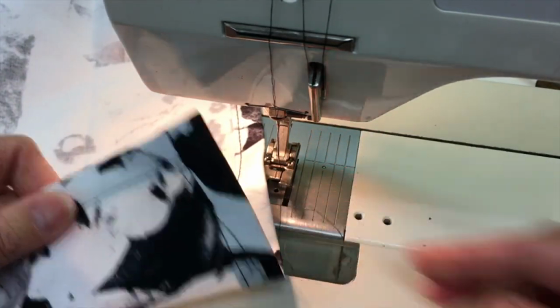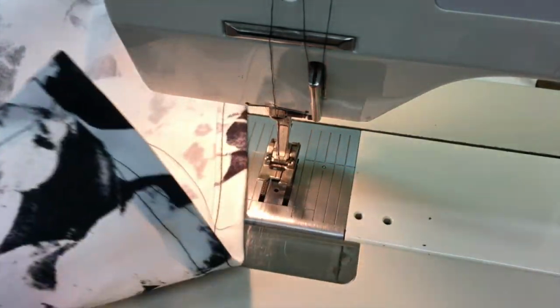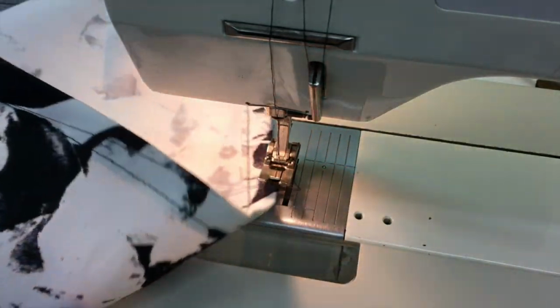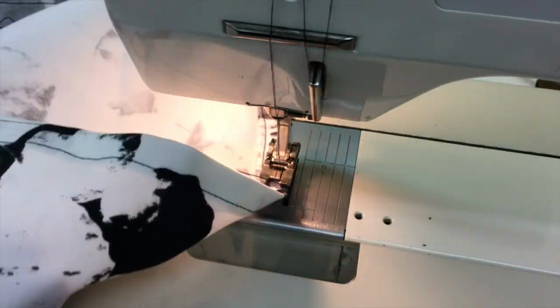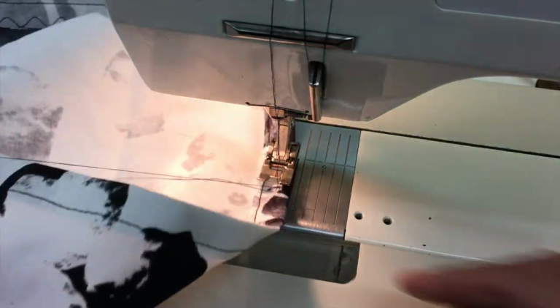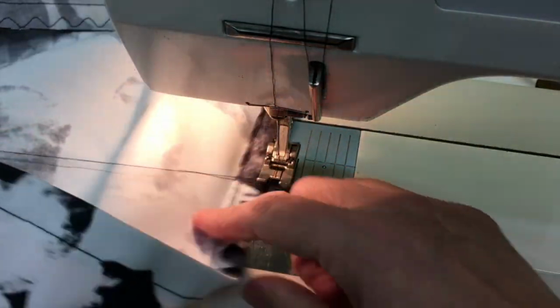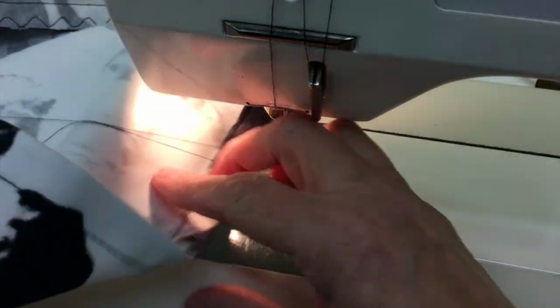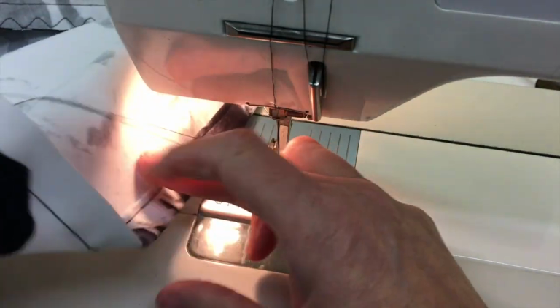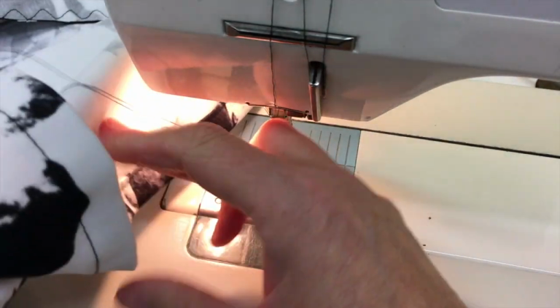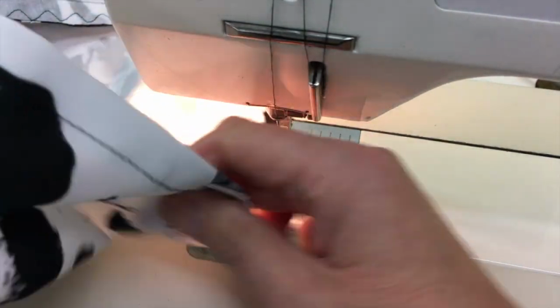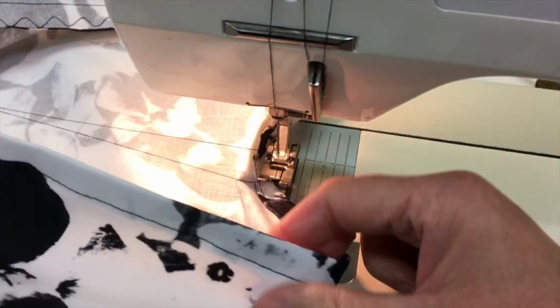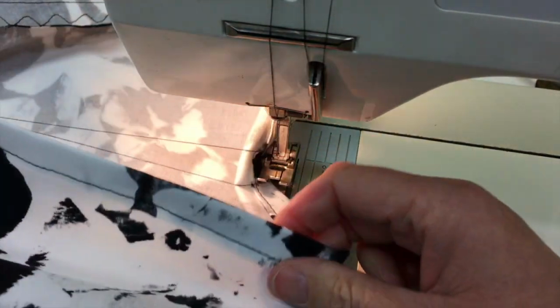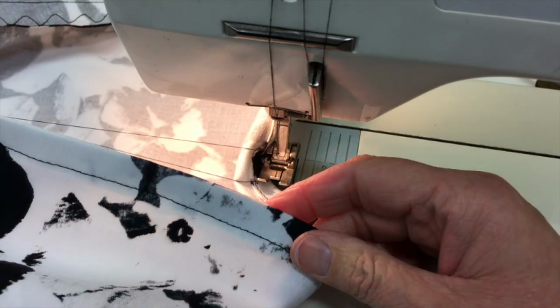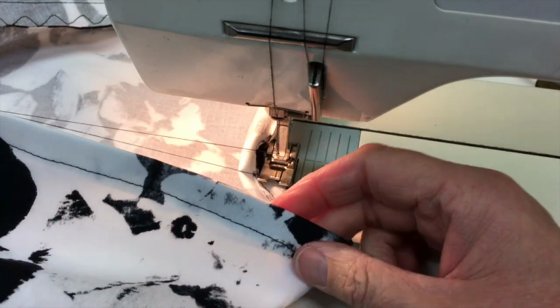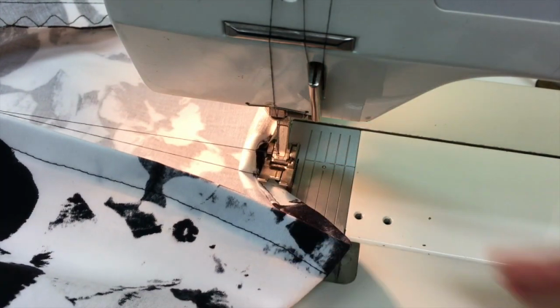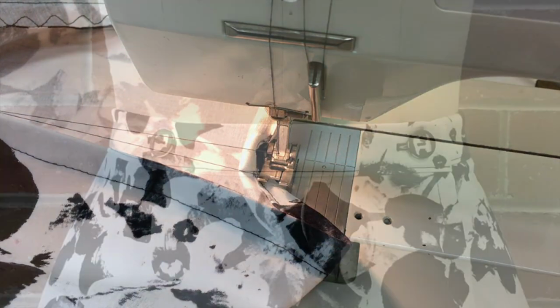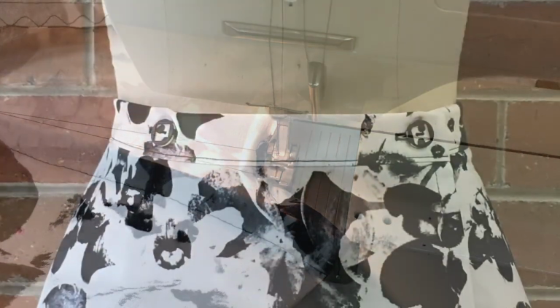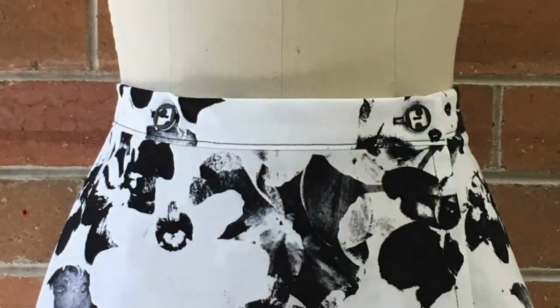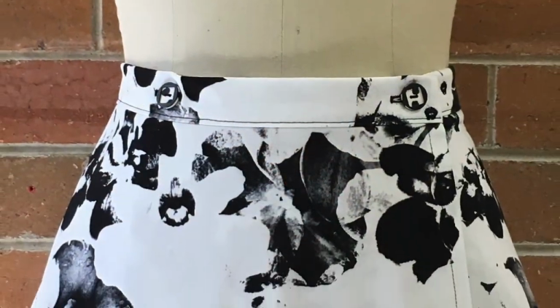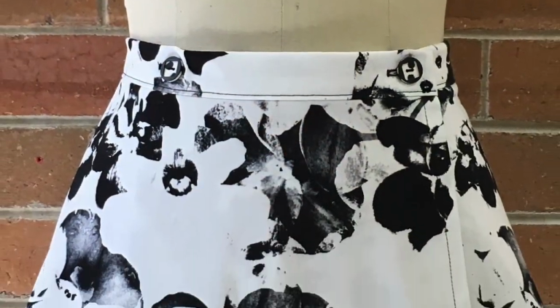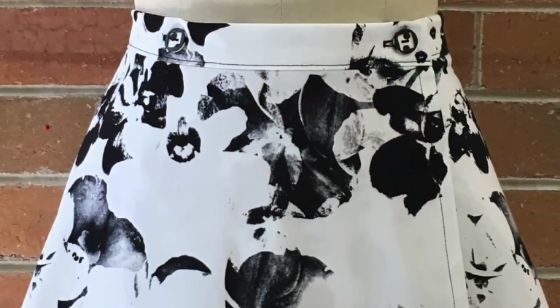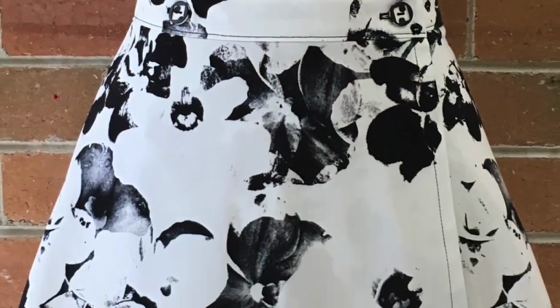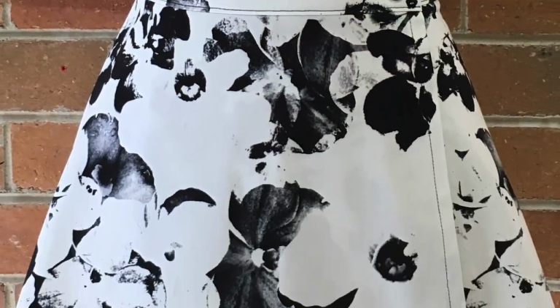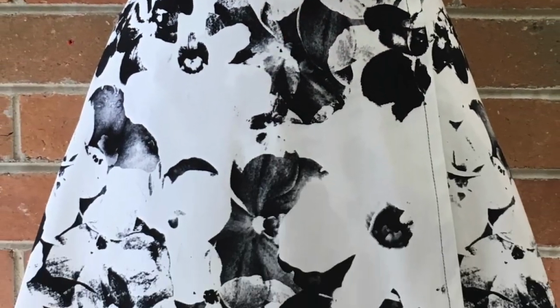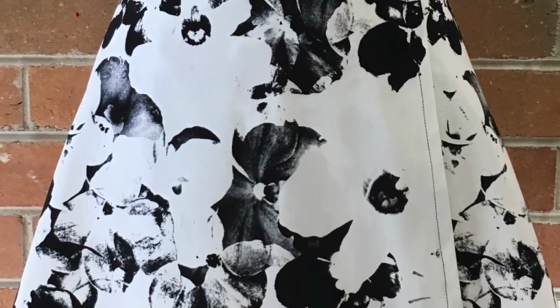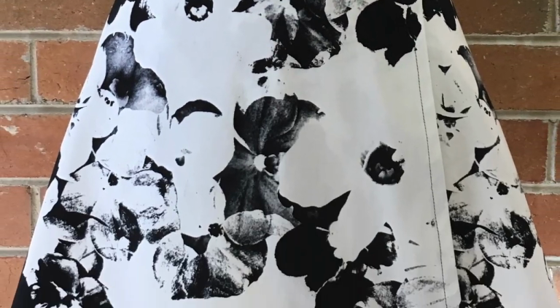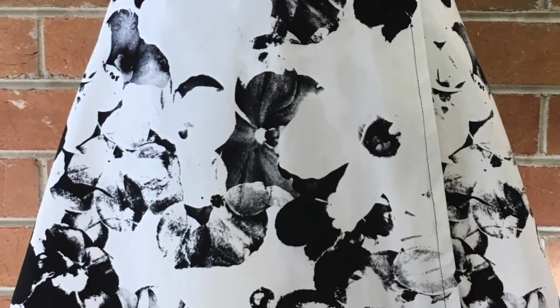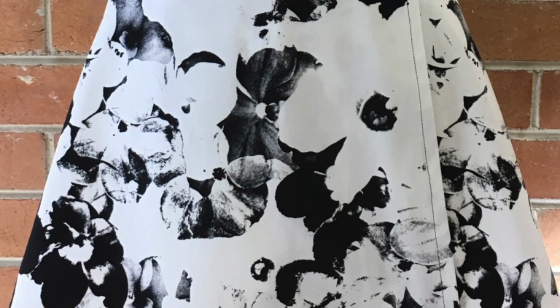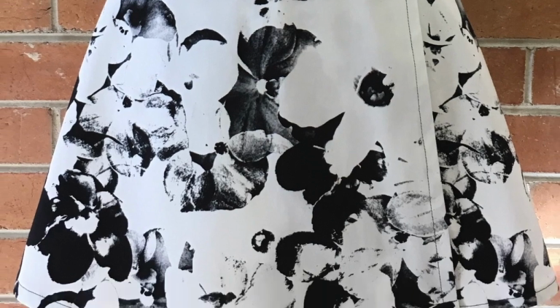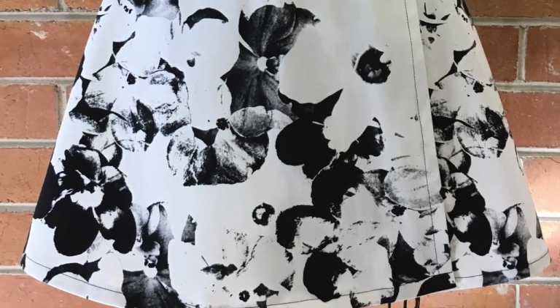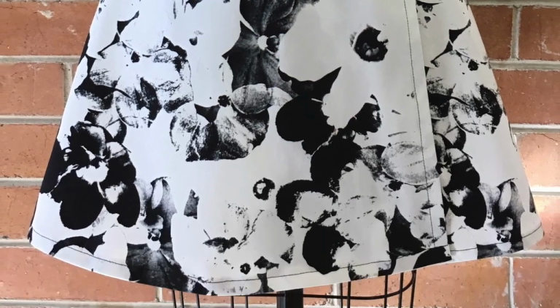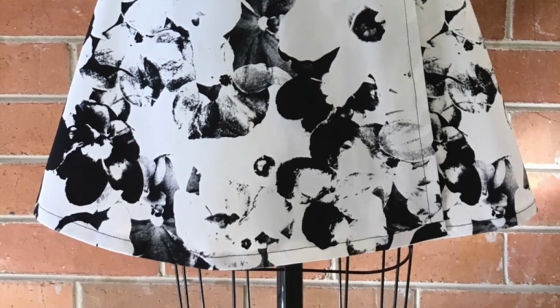The skirt is now finished — you just have to clean up any loose threads that are showing on the inside and give it a good iron, ready to wear.